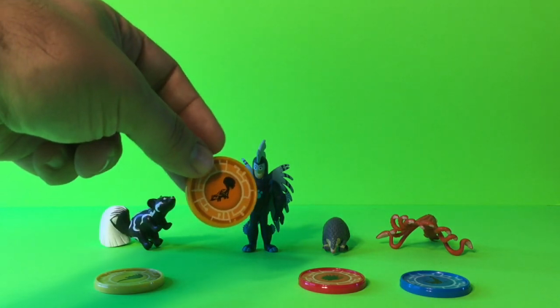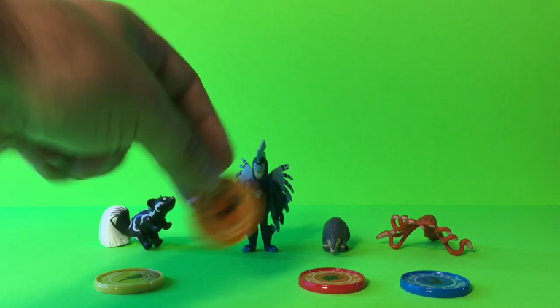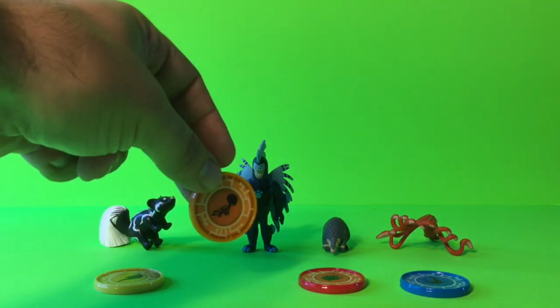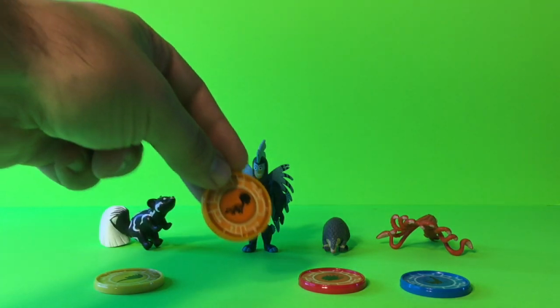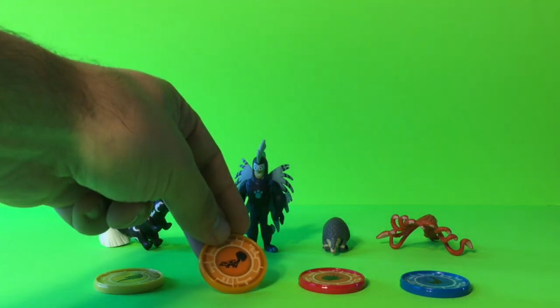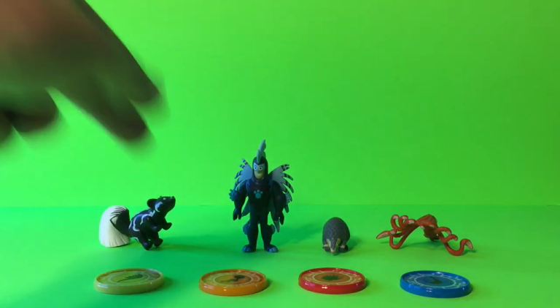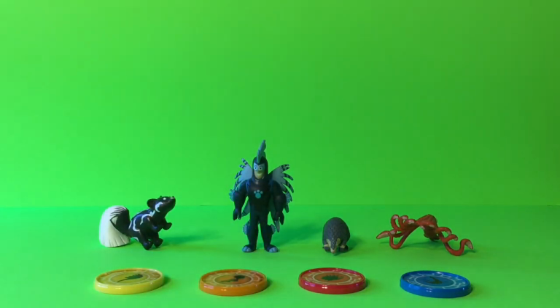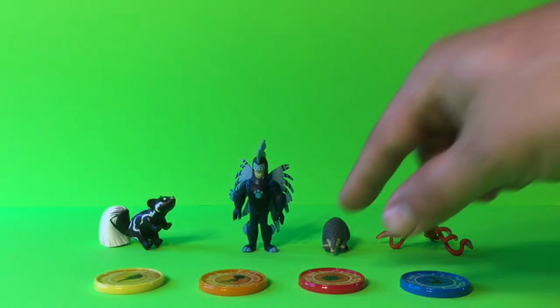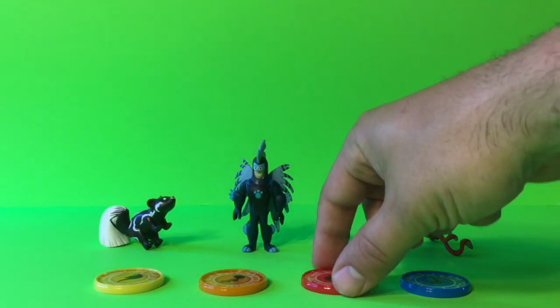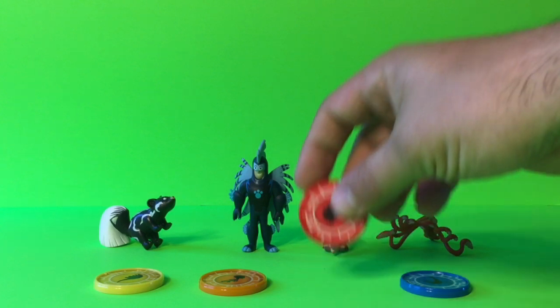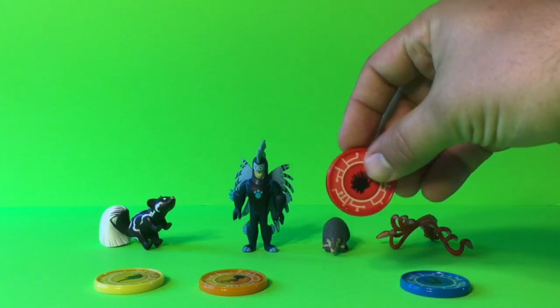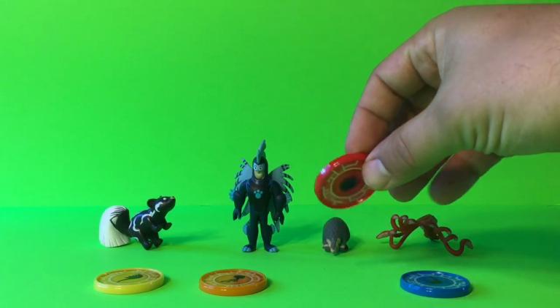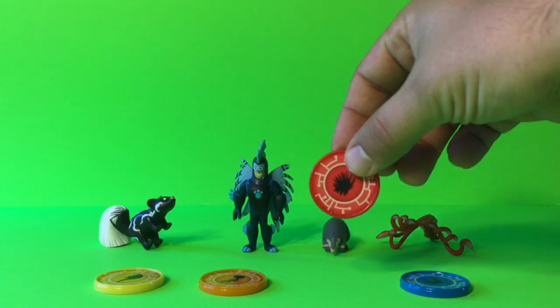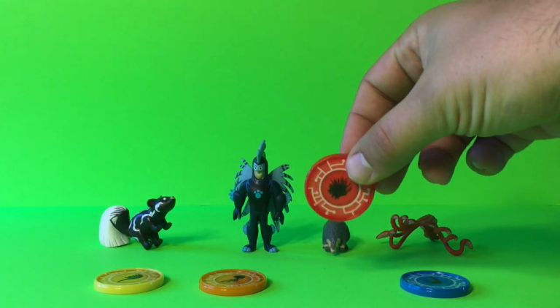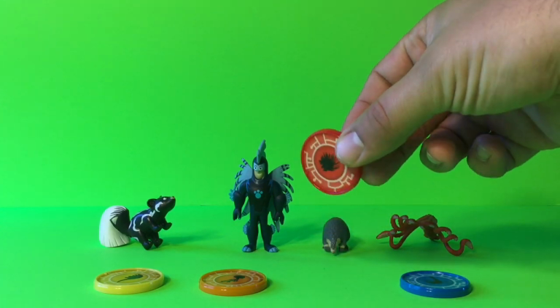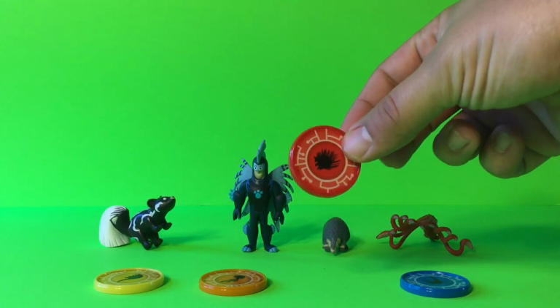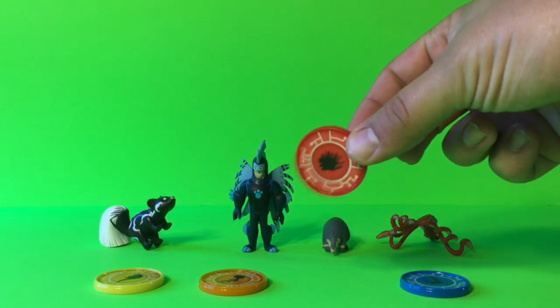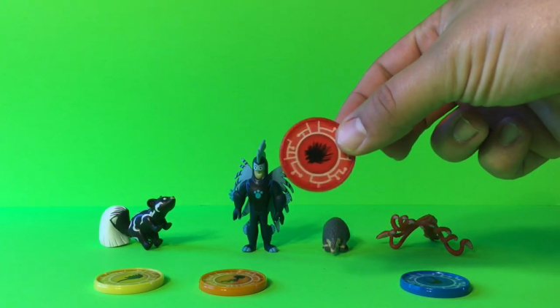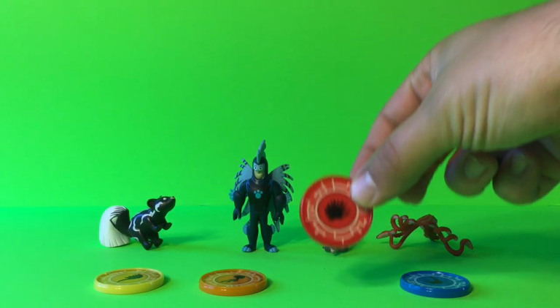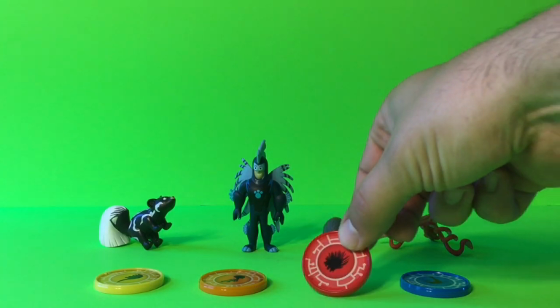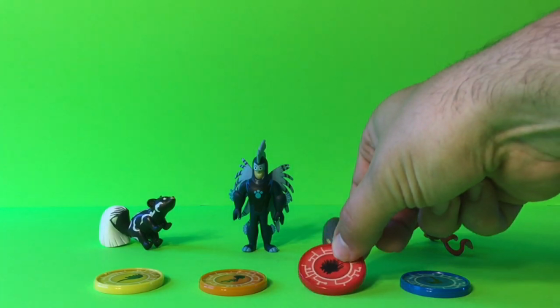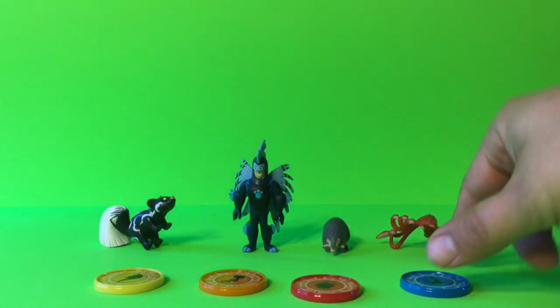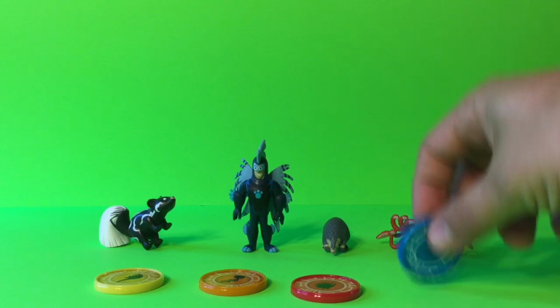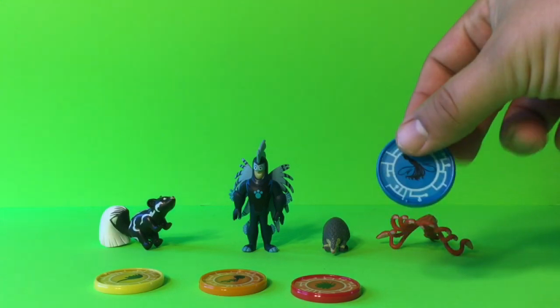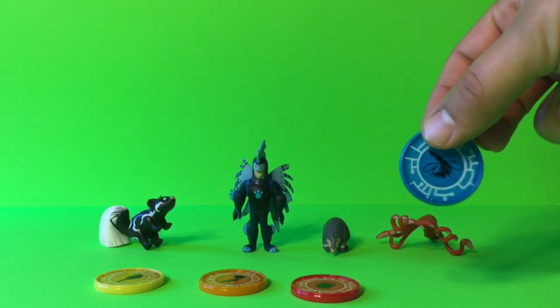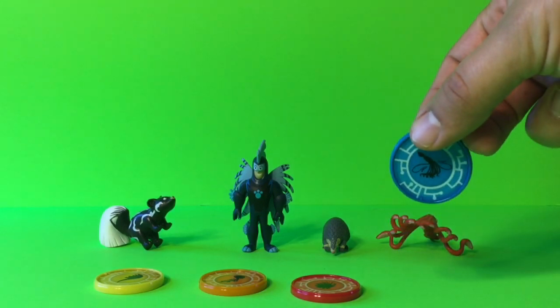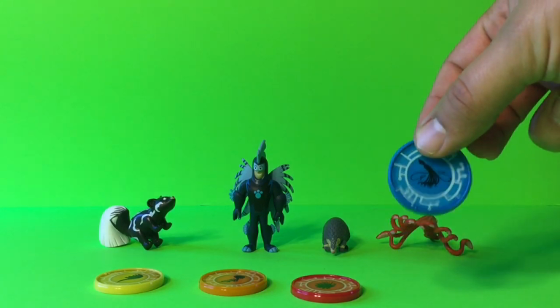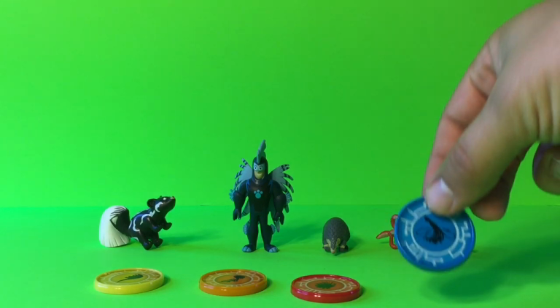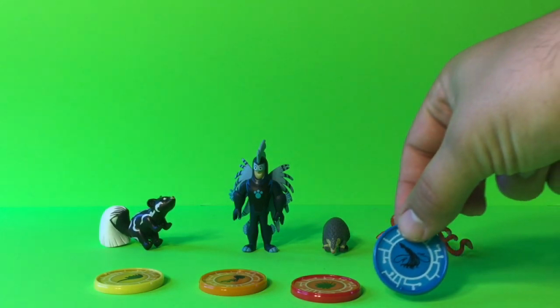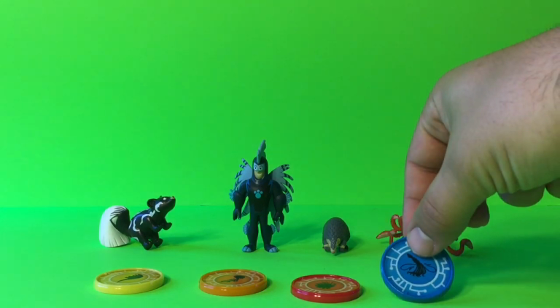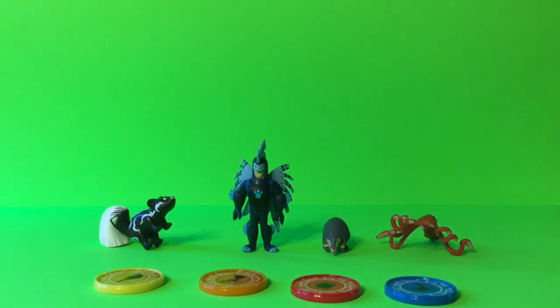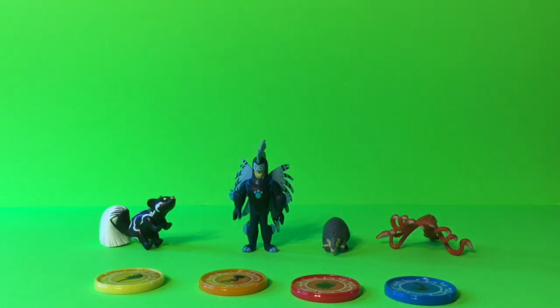Followed by an orange one, which is the Spotted Skunk creature powers. Then we got a red one, which is the African Crested Porcupine creature powers. And we got a blue one, which is the Colossal Squid creature powers.